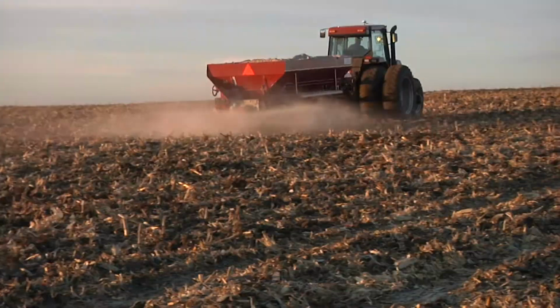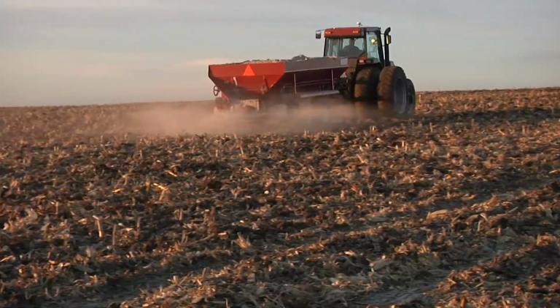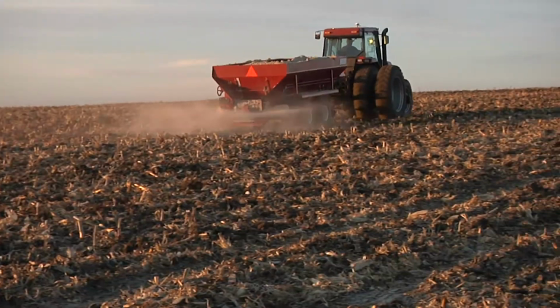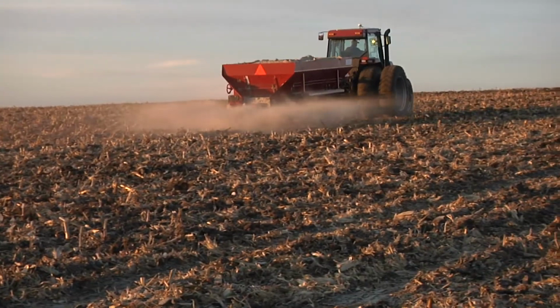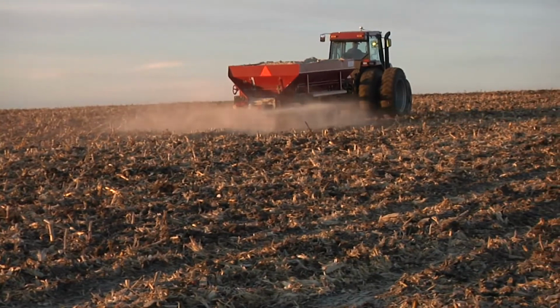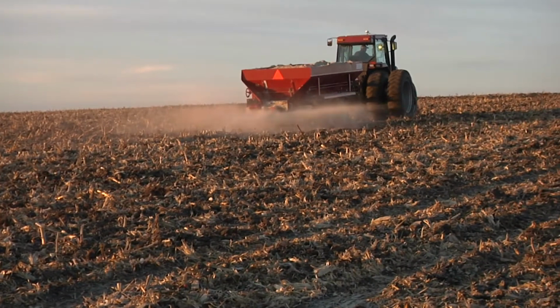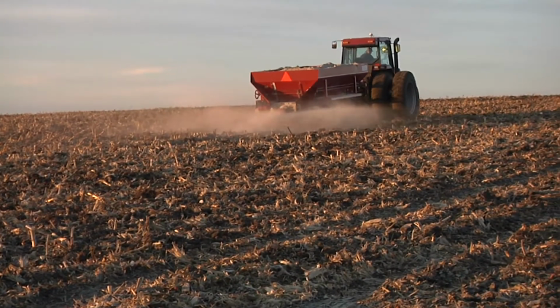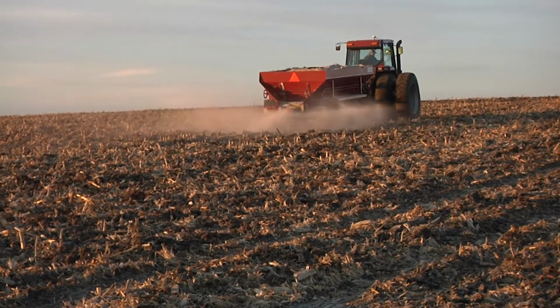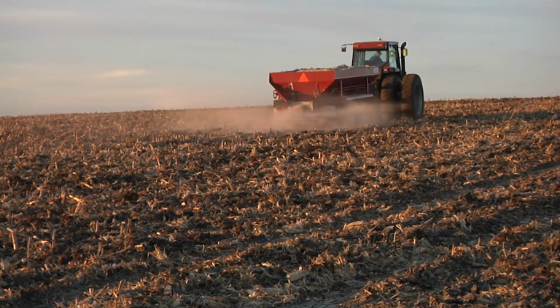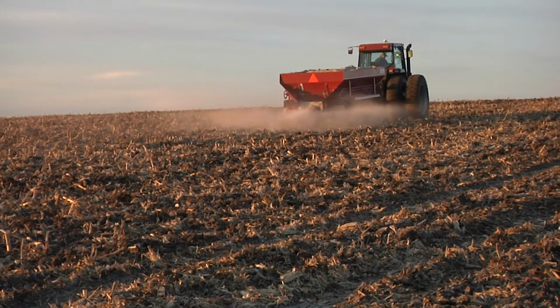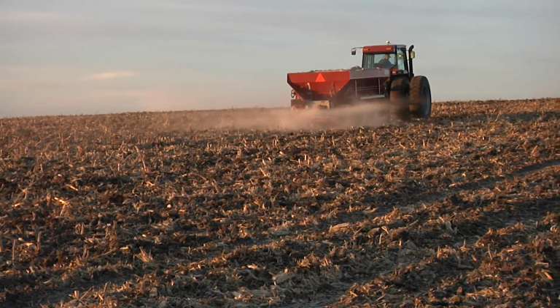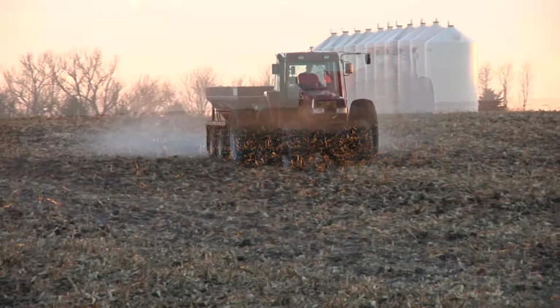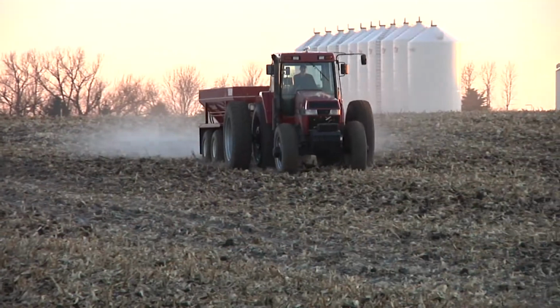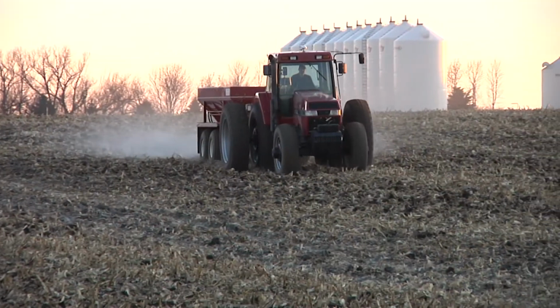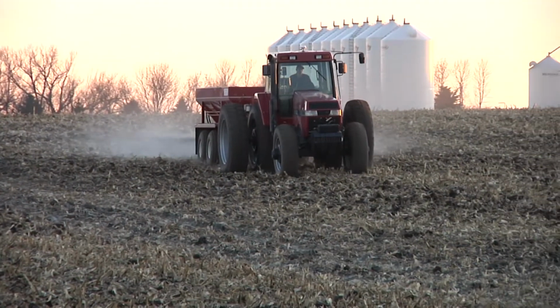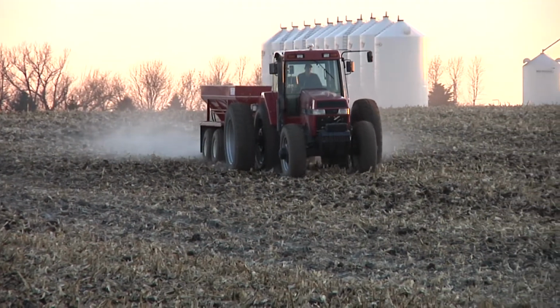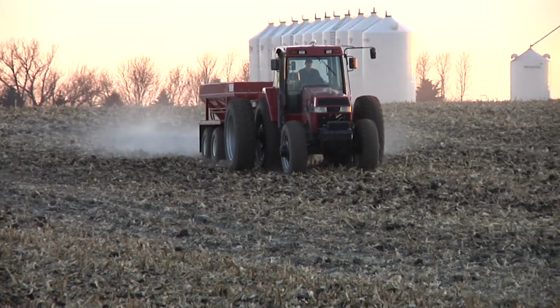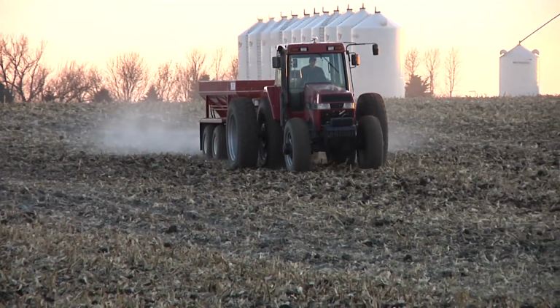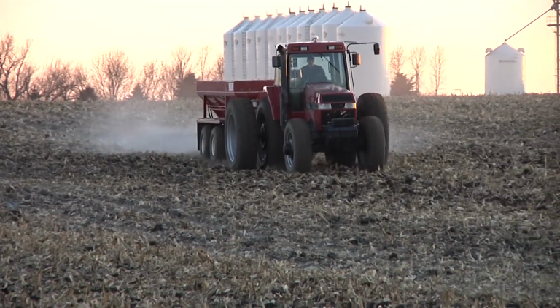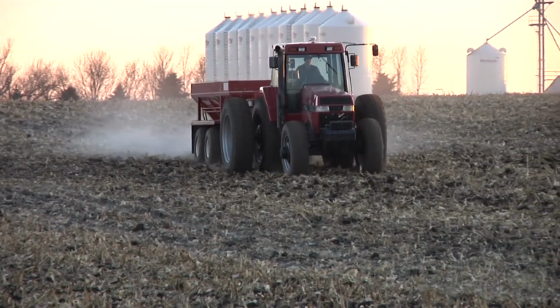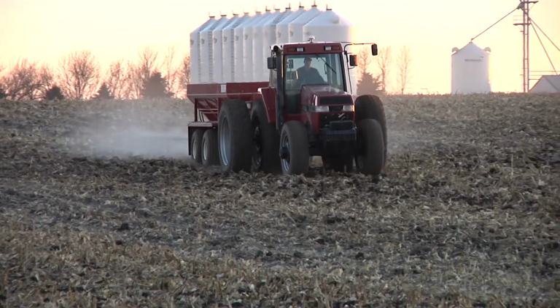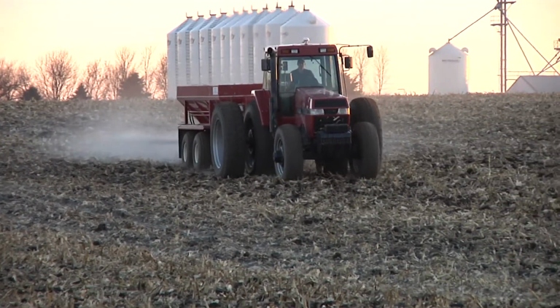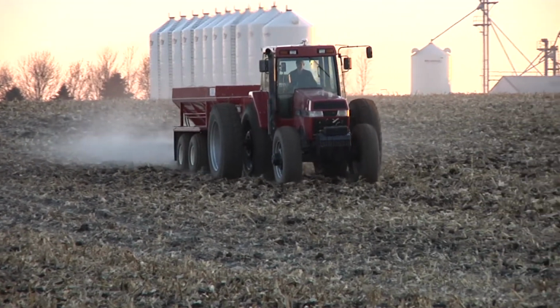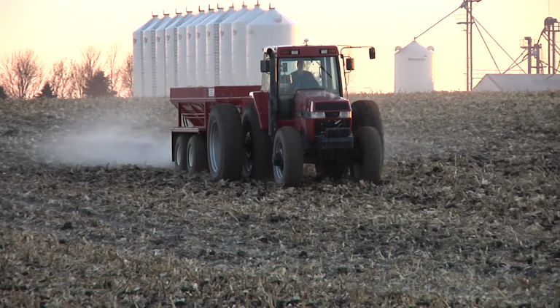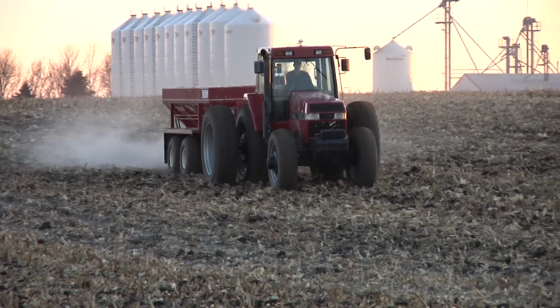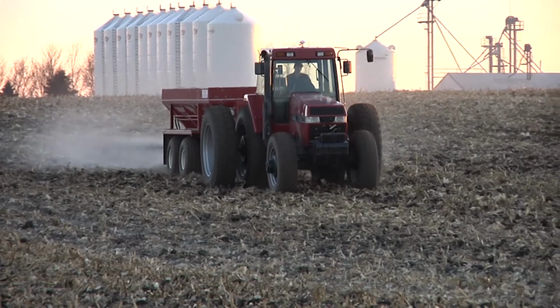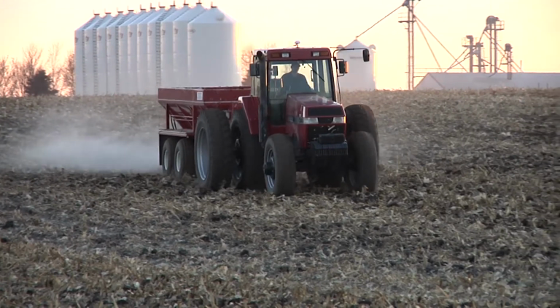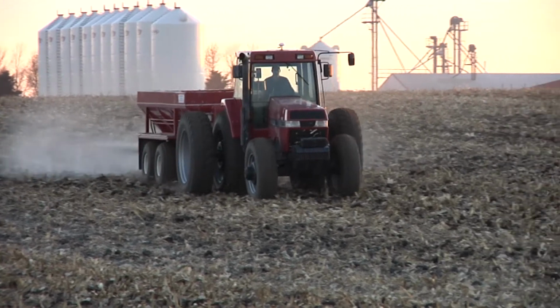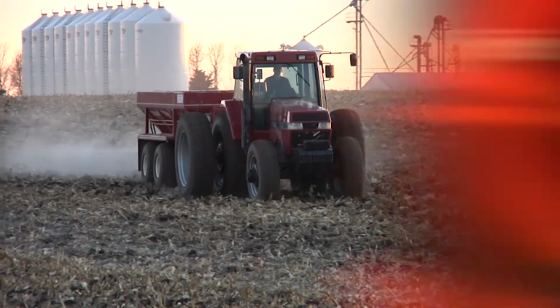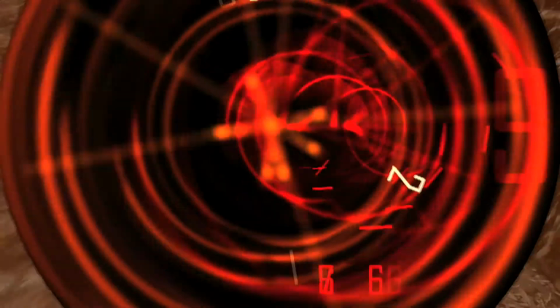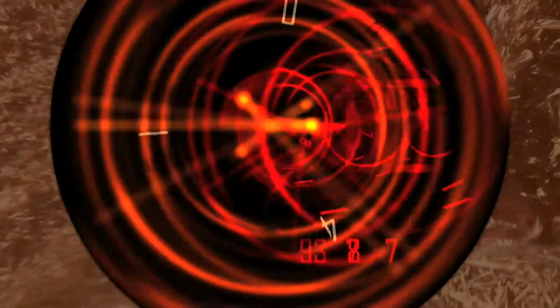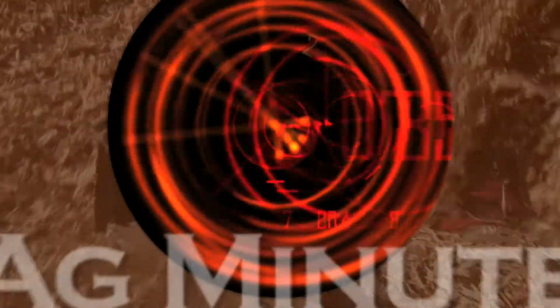There is potential to use this waste product as a replacement for its commercial fertilizer counterpart in fields. If someday farmers can safely use this waste product on a broad basis to benefit crops, it could be a winning solution for everyone involved. With today's Ag Minute, I'm Darren Hefty.